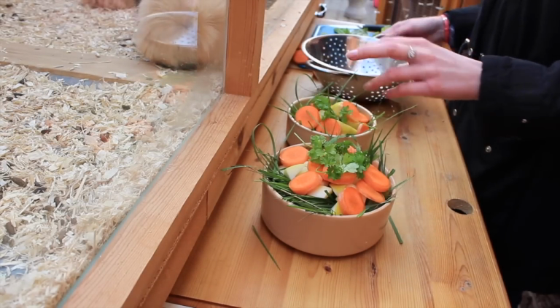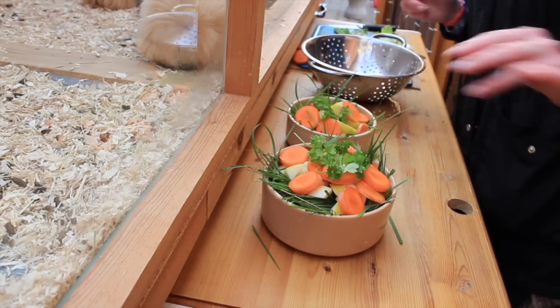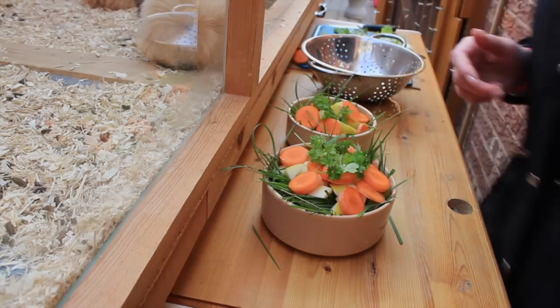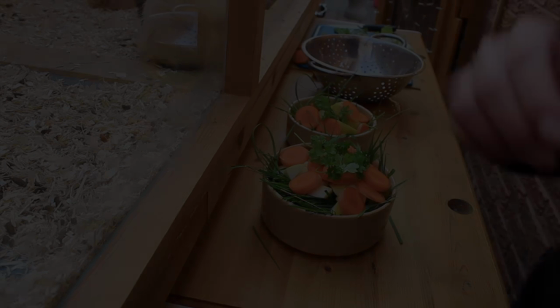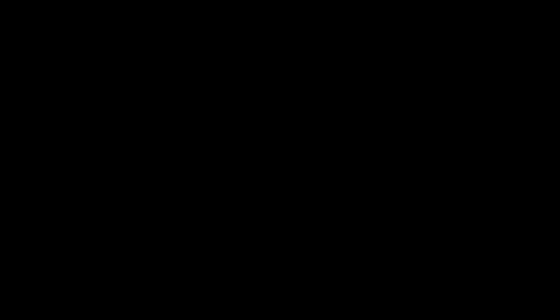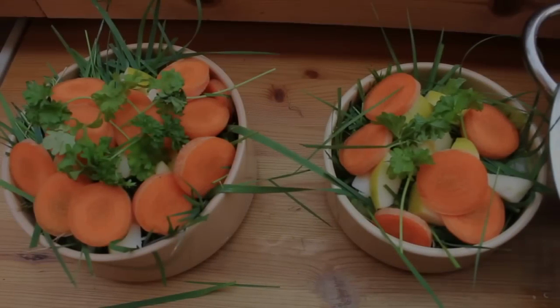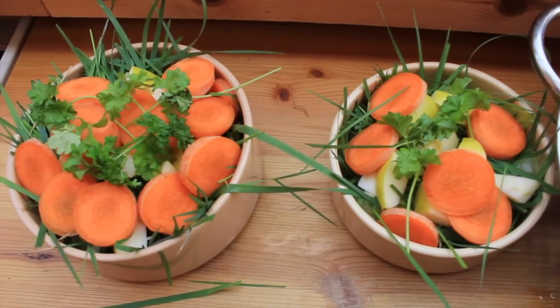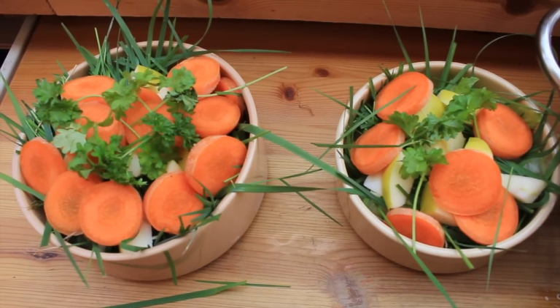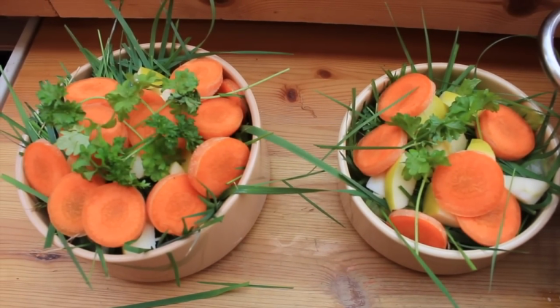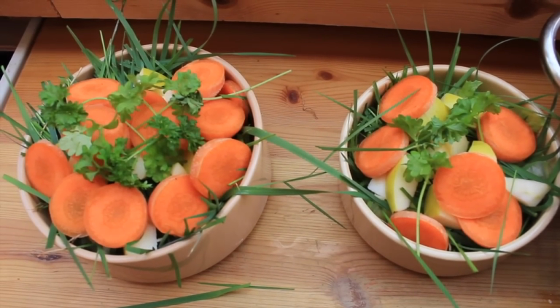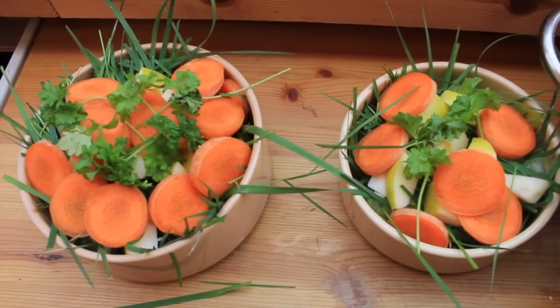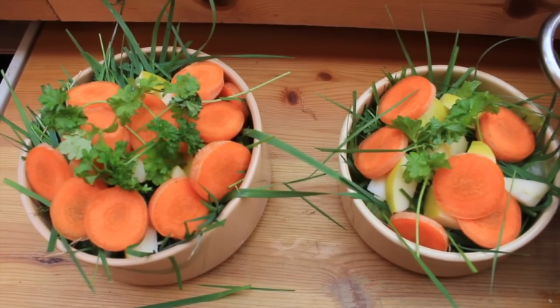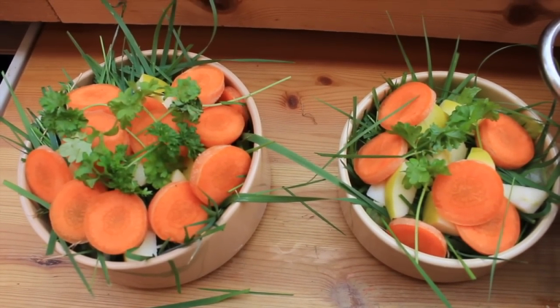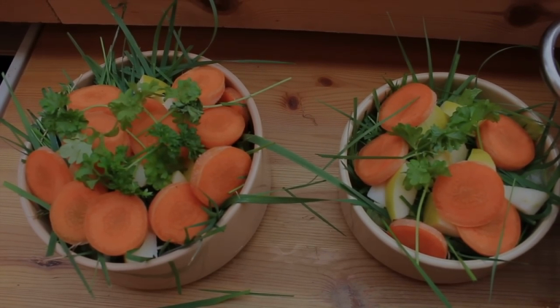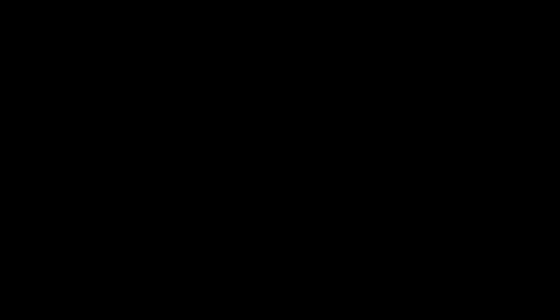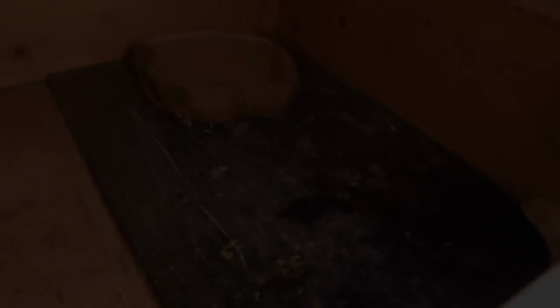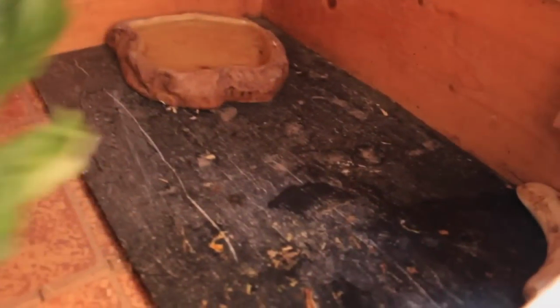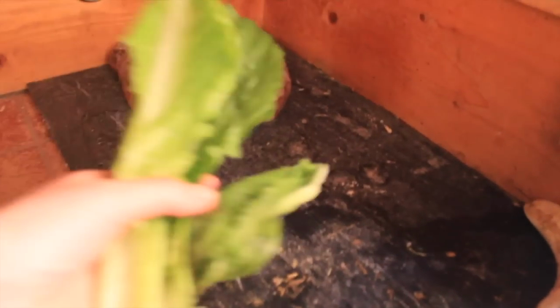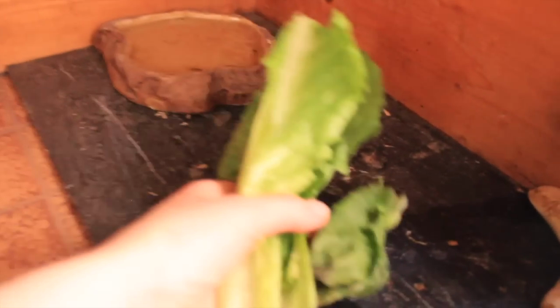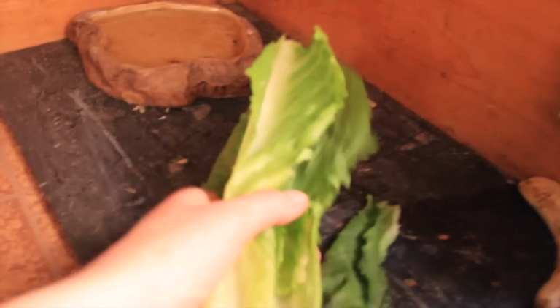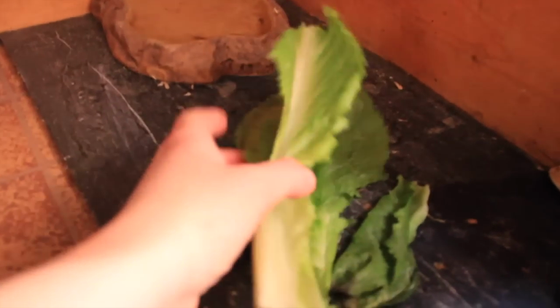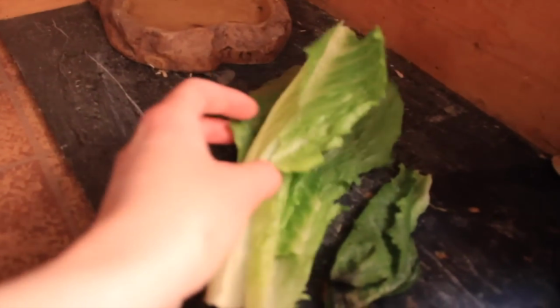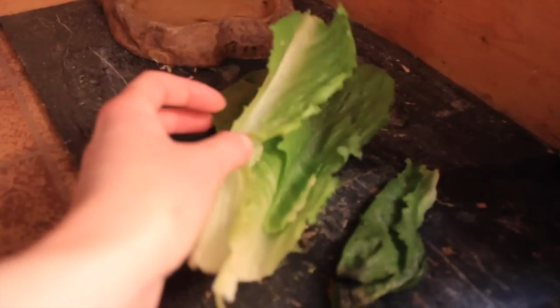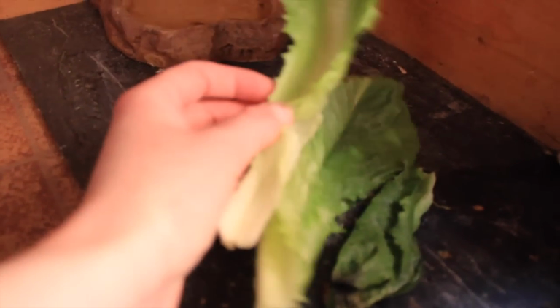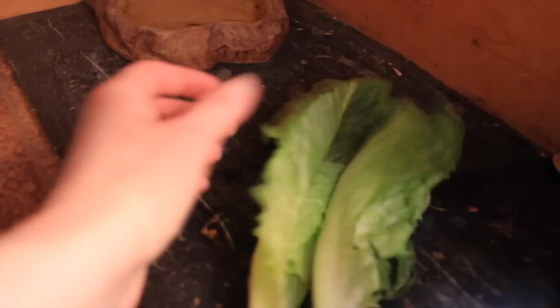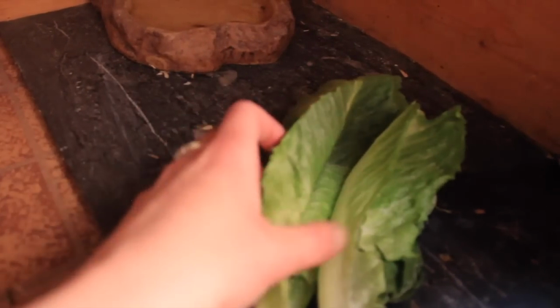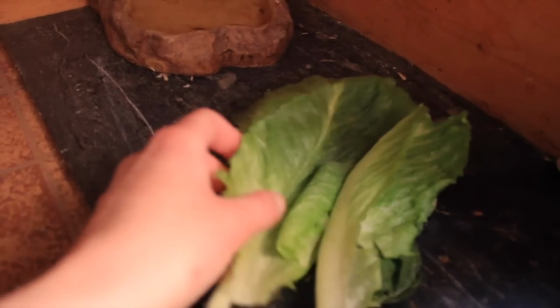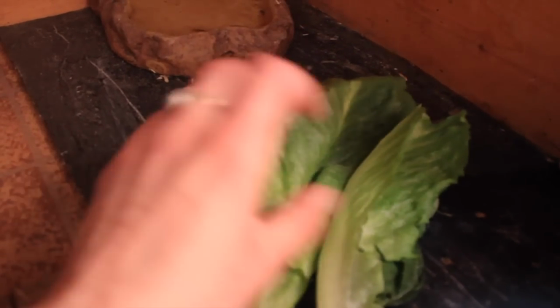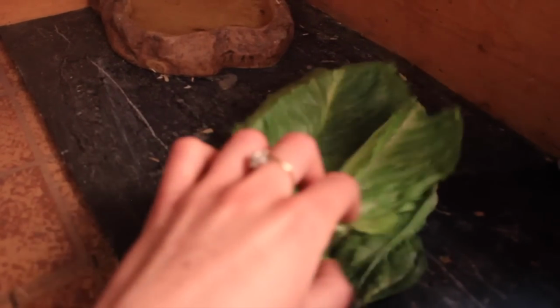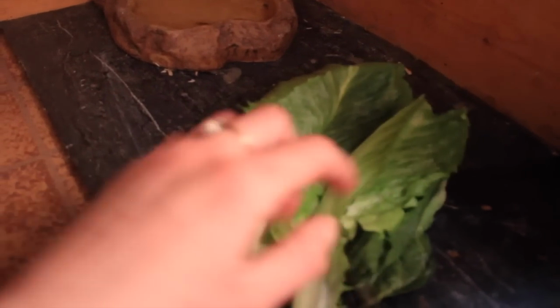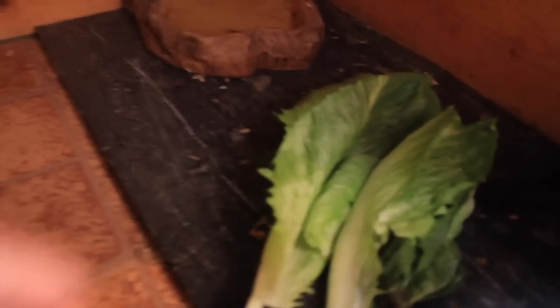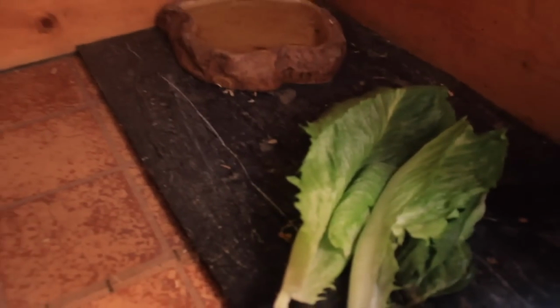Here are the veggies all set out. The large bowl is for the girls — 5 girls — and the small one is for the boys. I also put a few pieces of lettuce in for the tortoises.